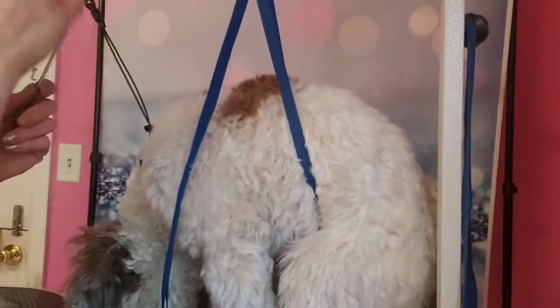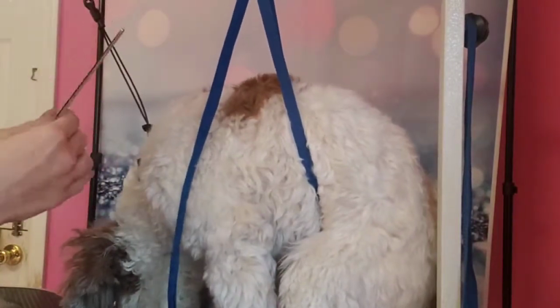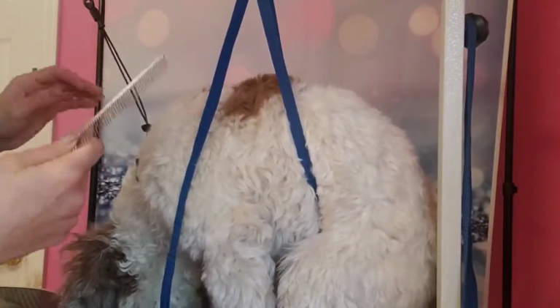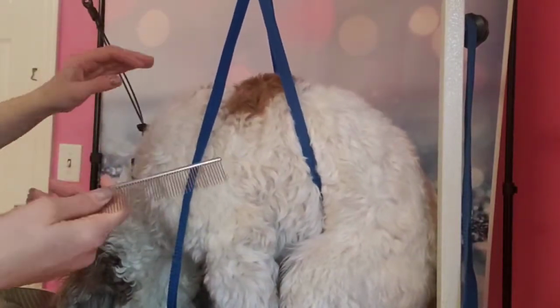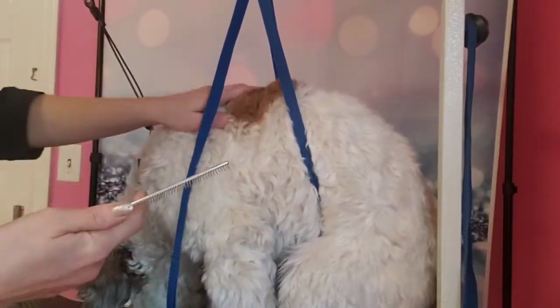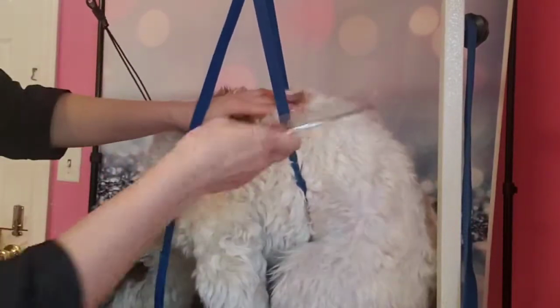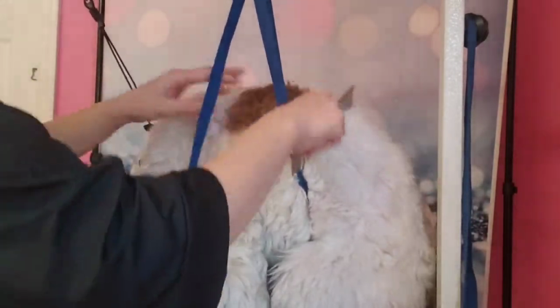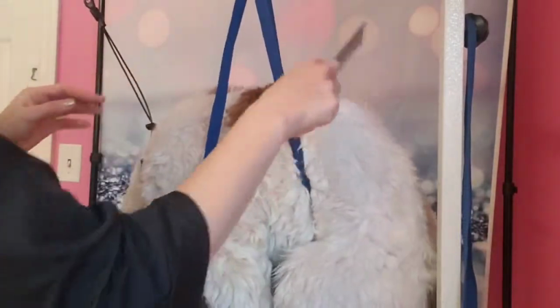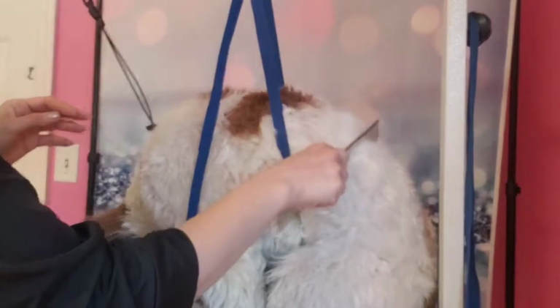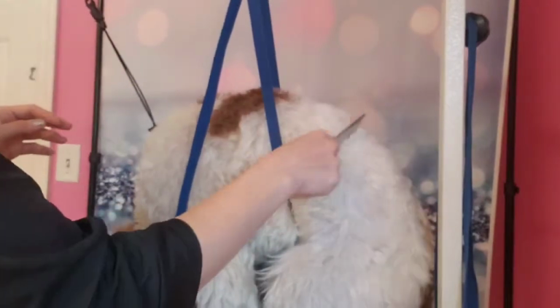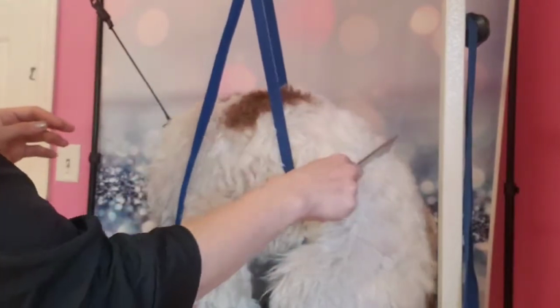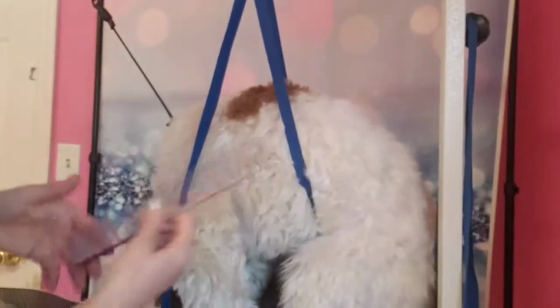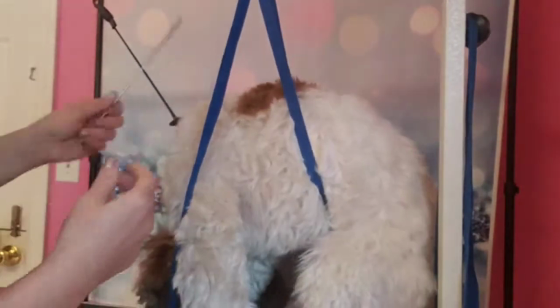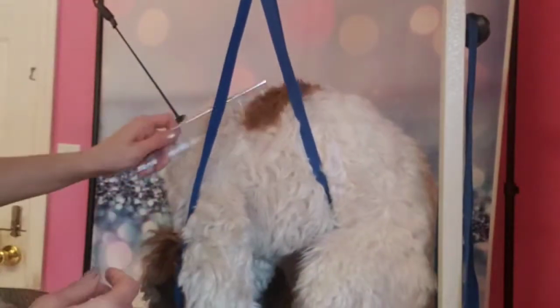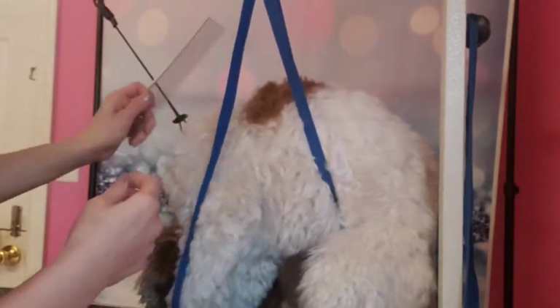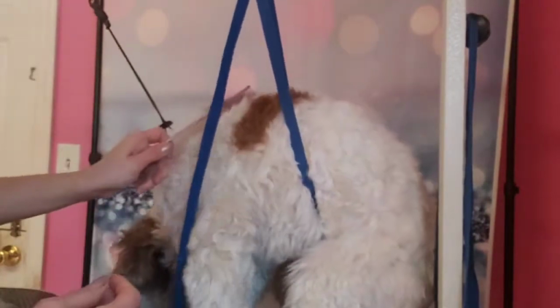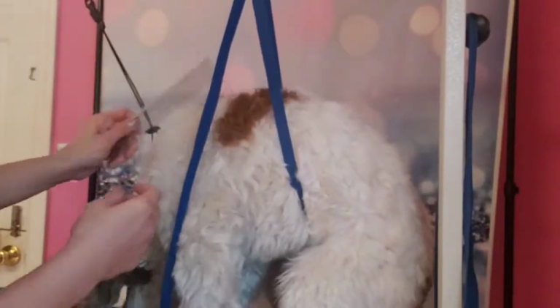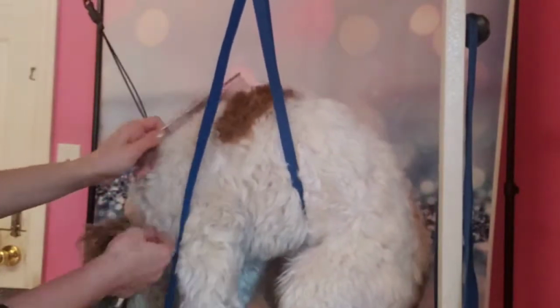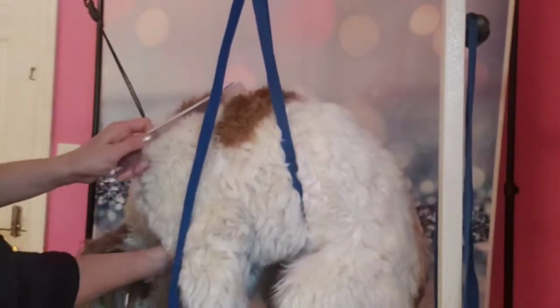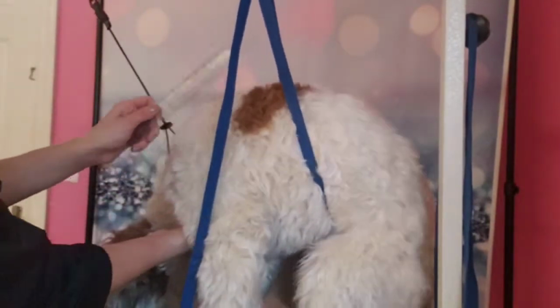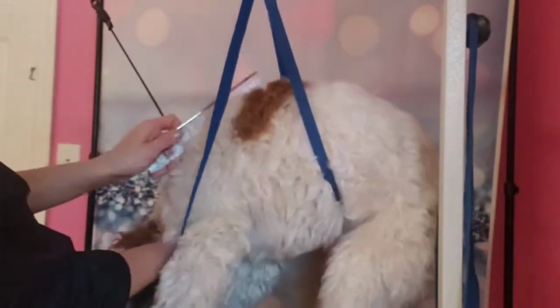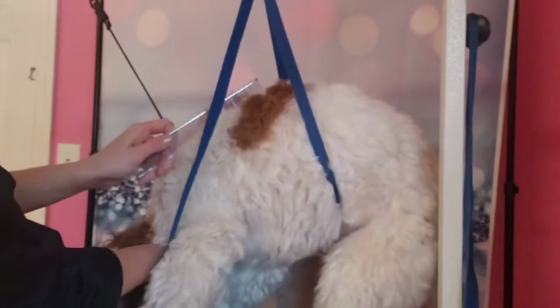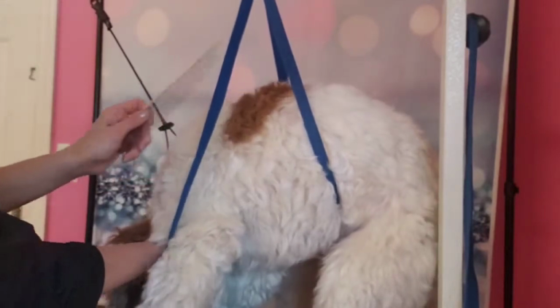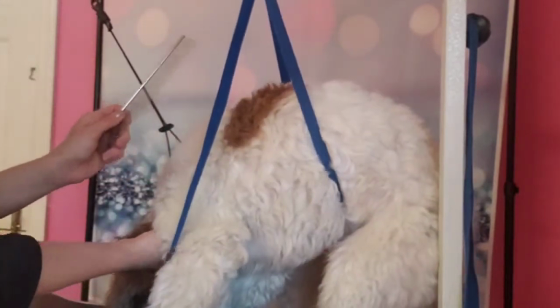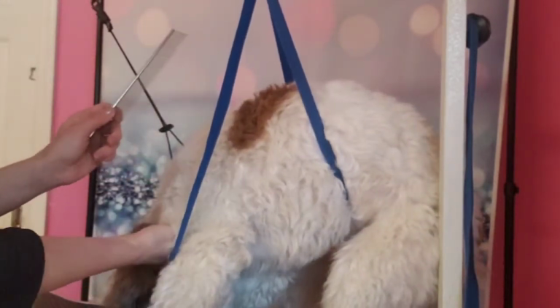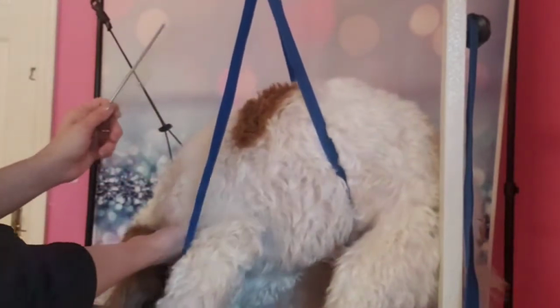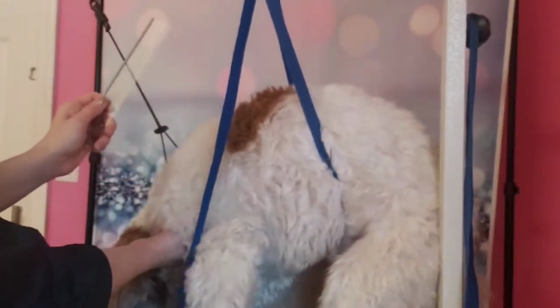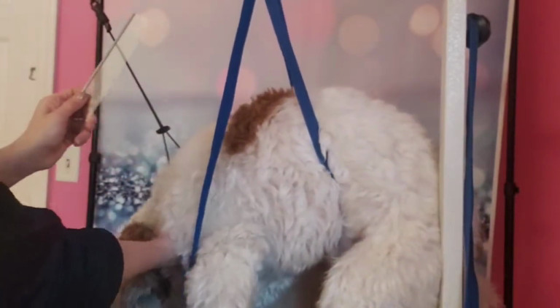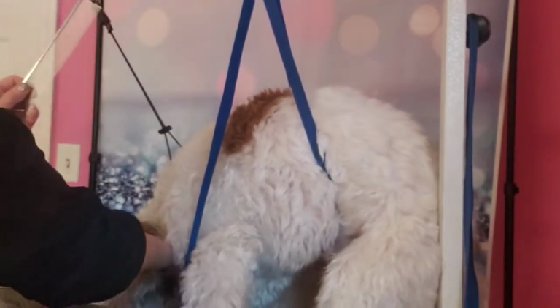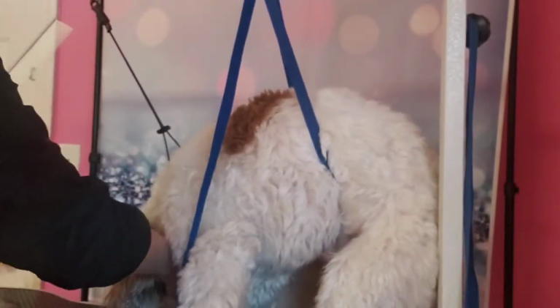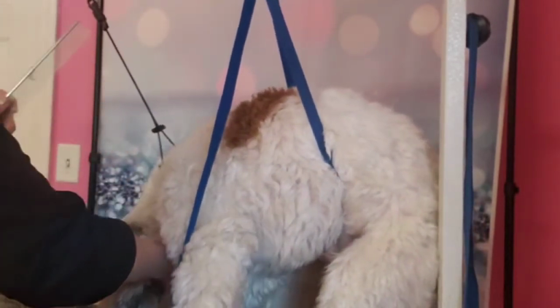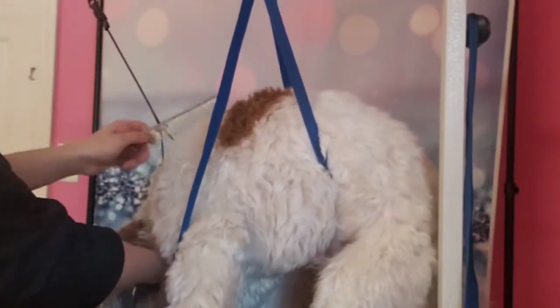So some people at home don't understand why we have to shave a dog either fully or just some mats out, and they might look a little uneven sometimes.